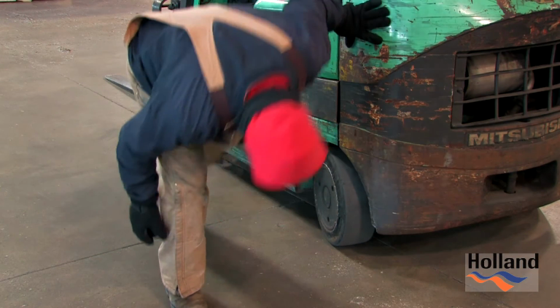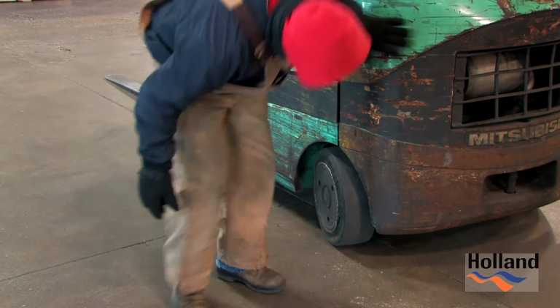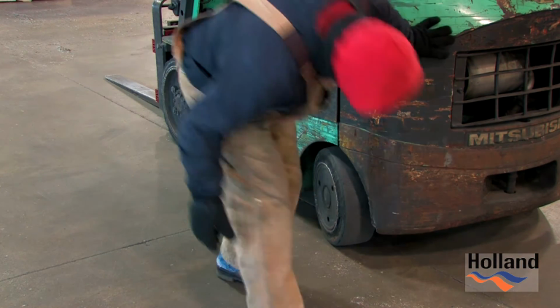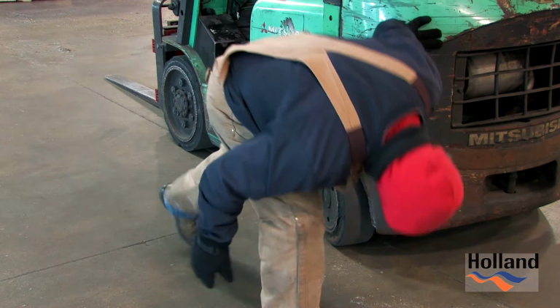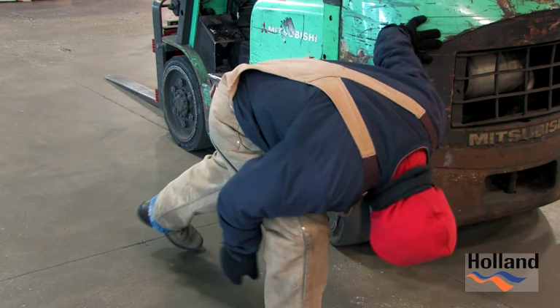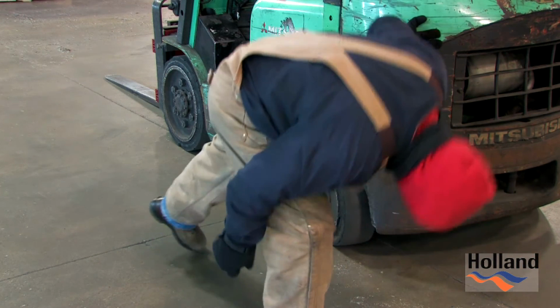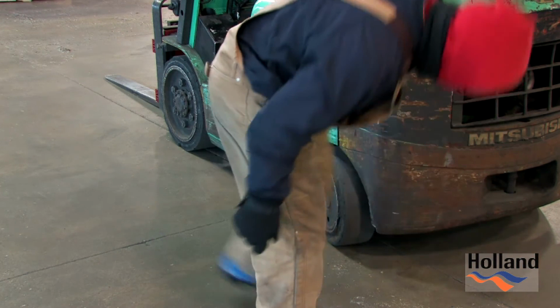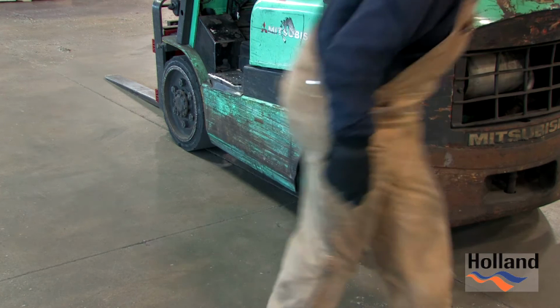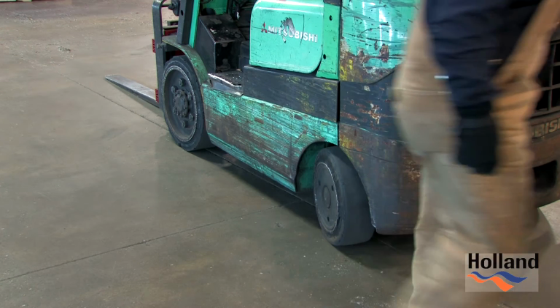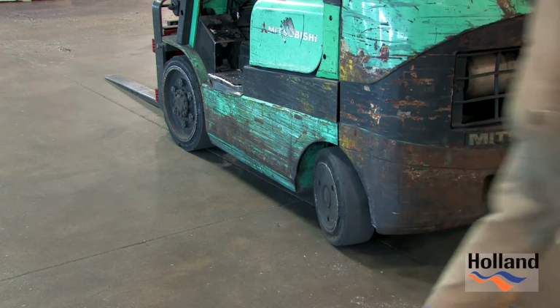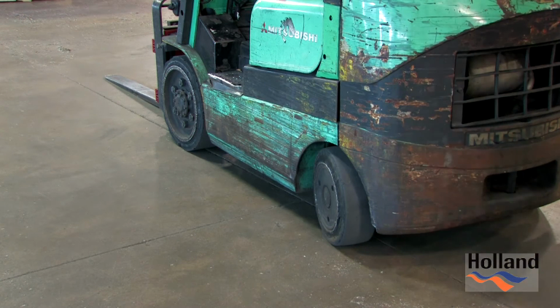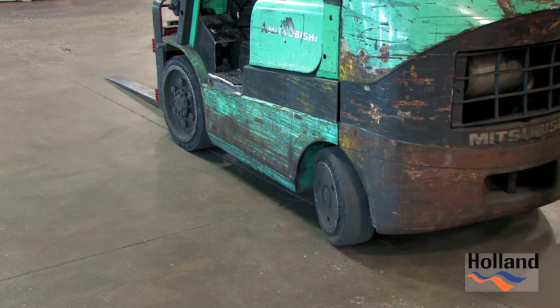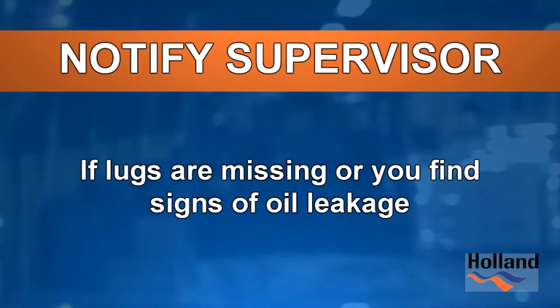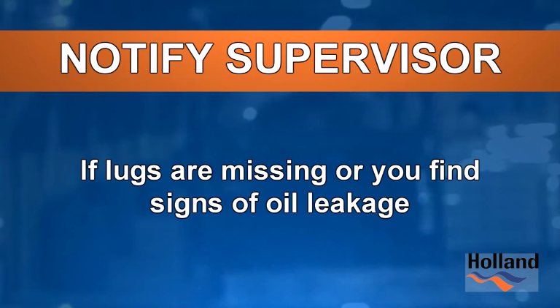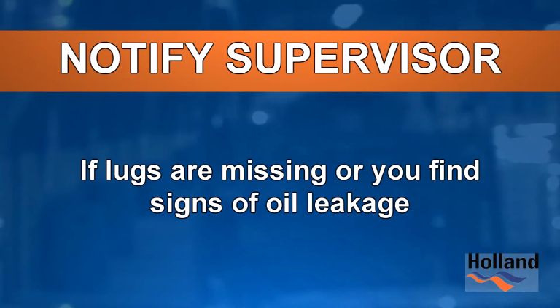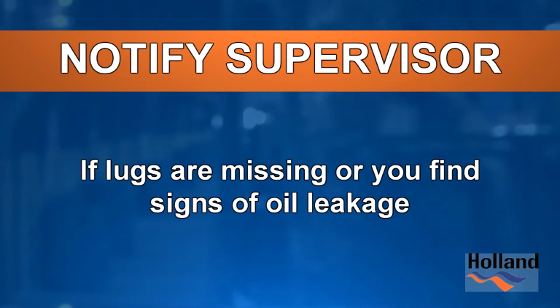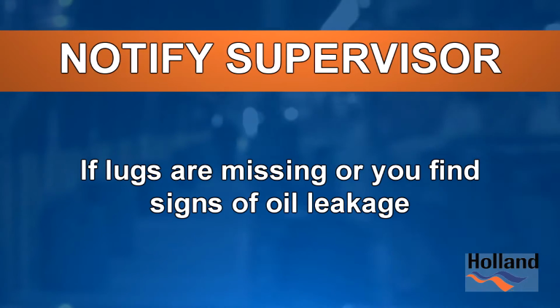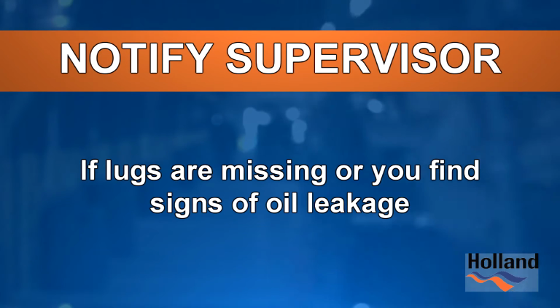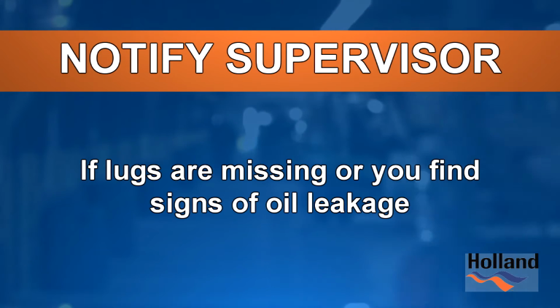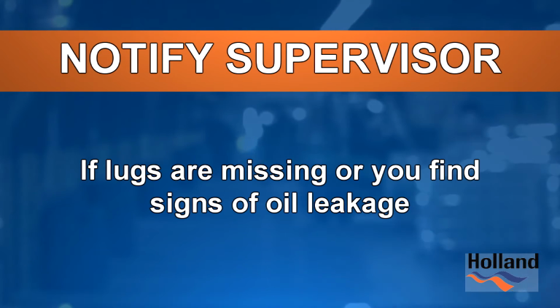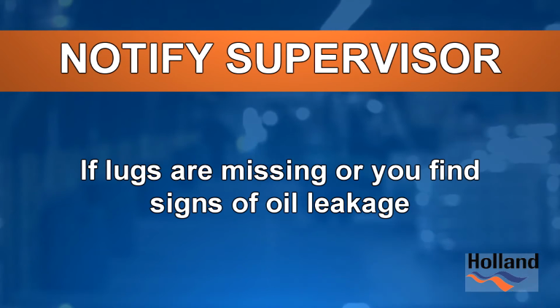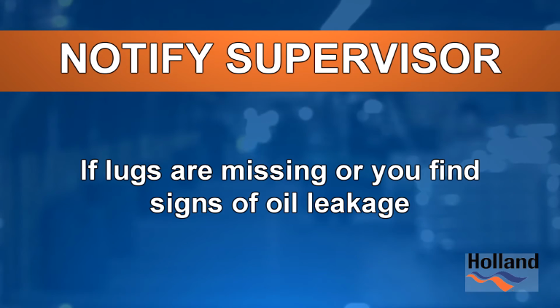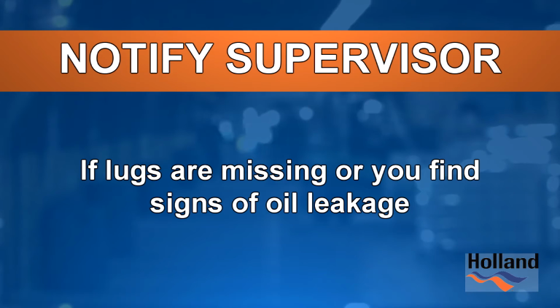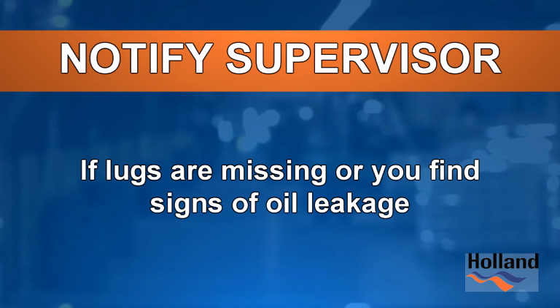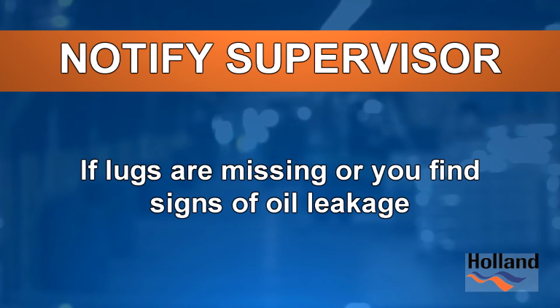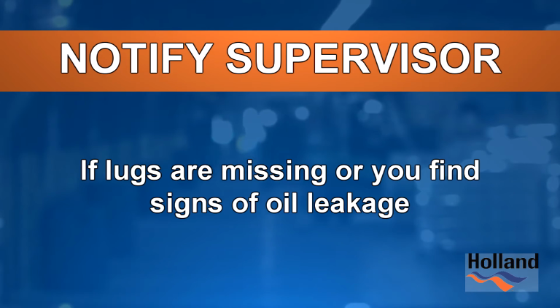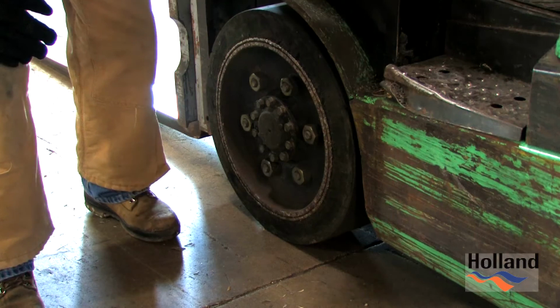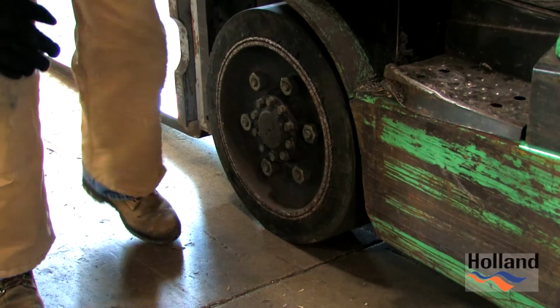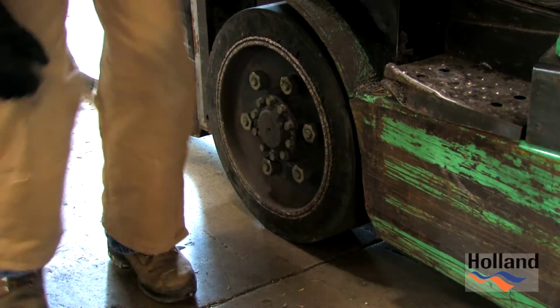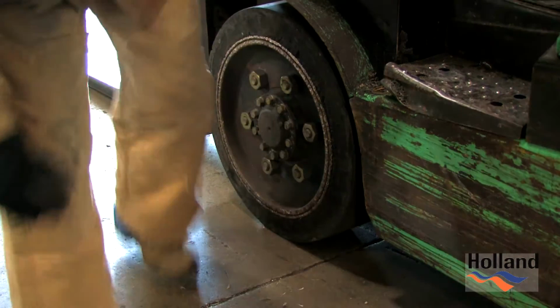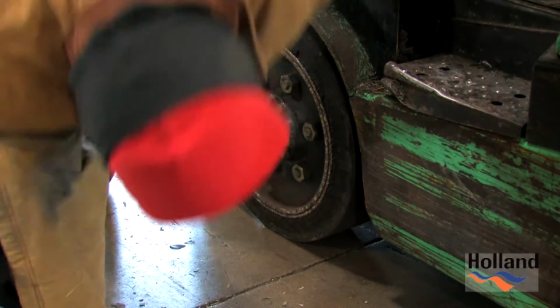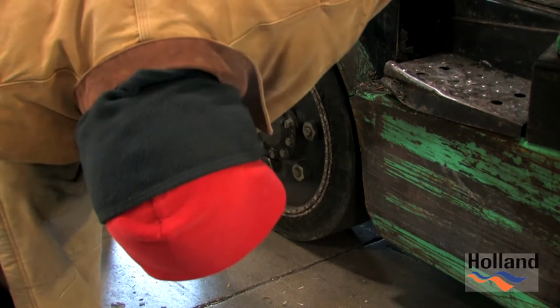On the drive axle, look for missing lug nuts and signs of oil leakage. If lugs are missing or you find significant leakage, notify a supervisor.